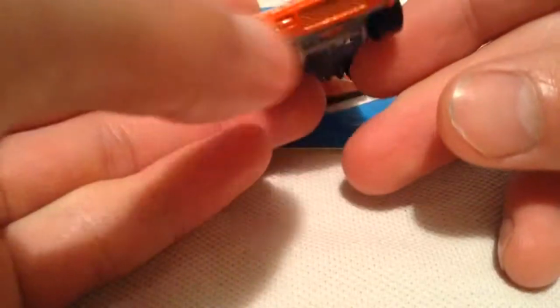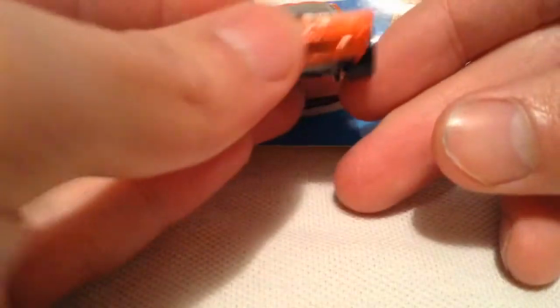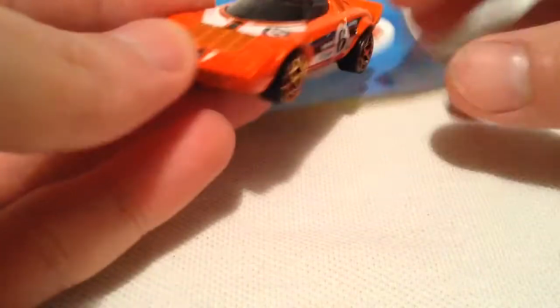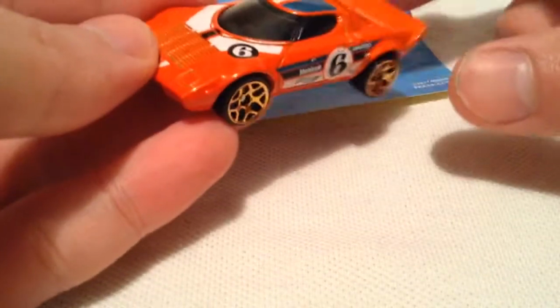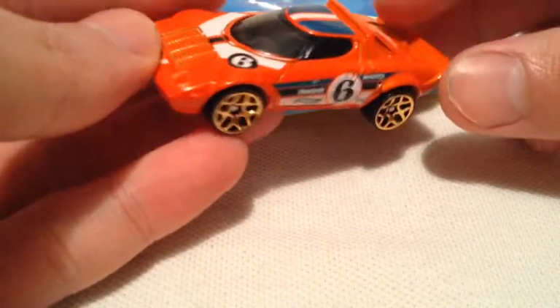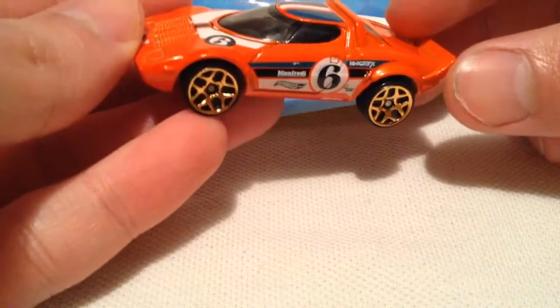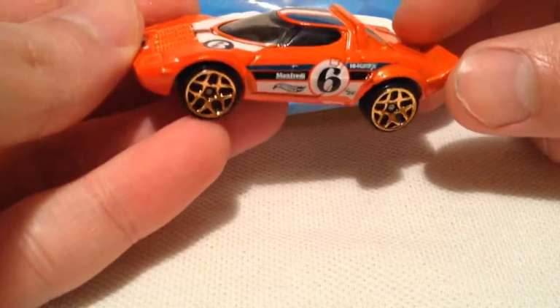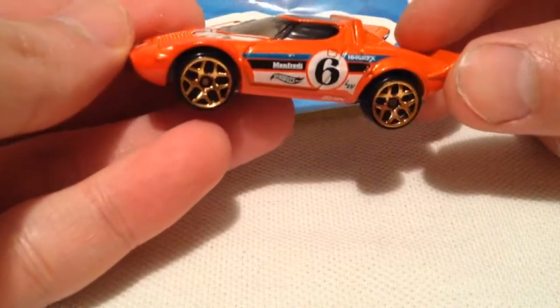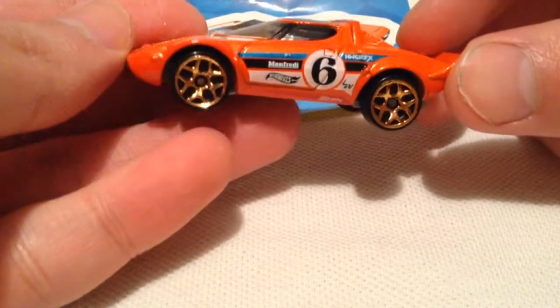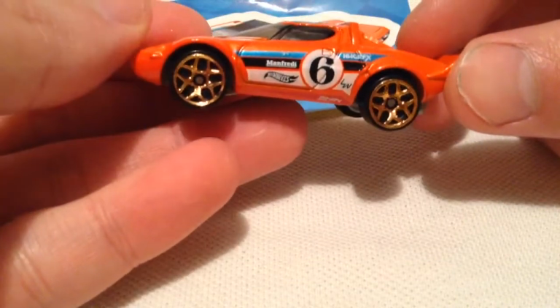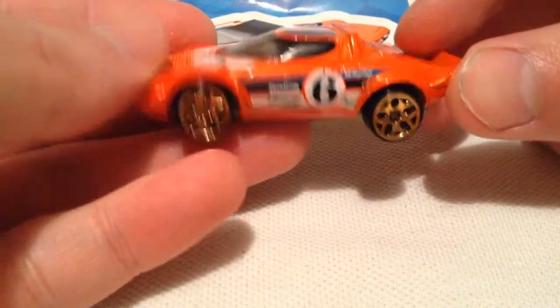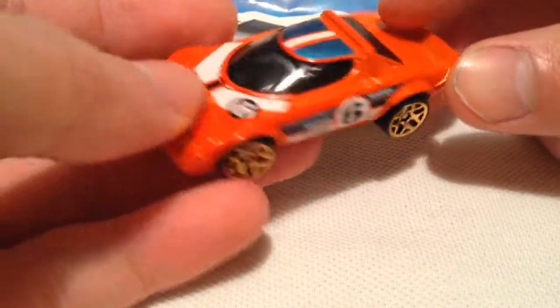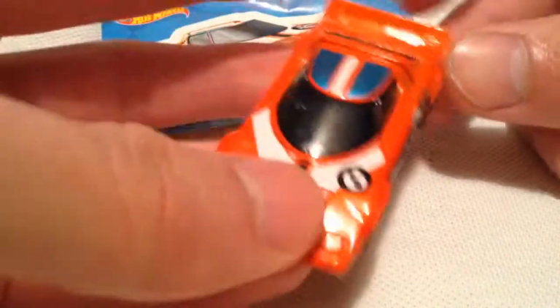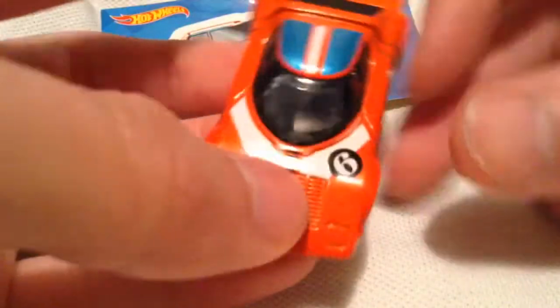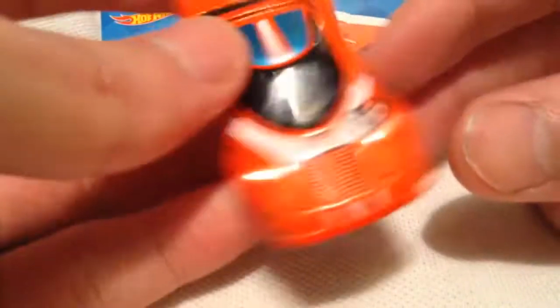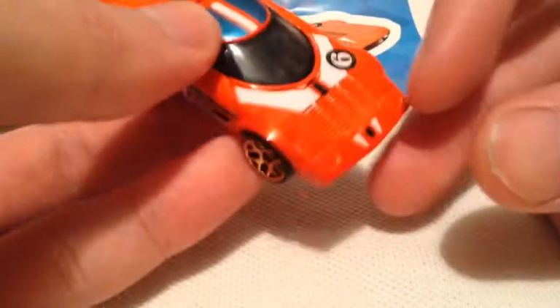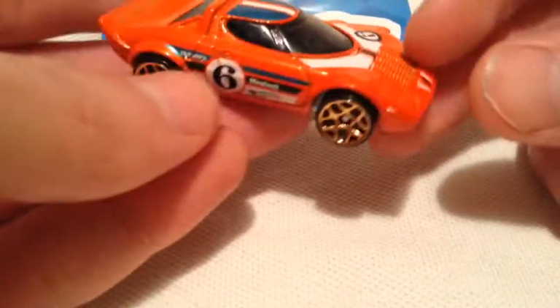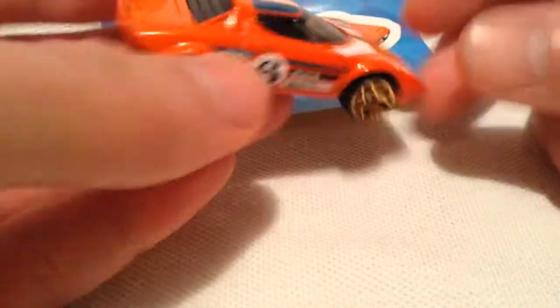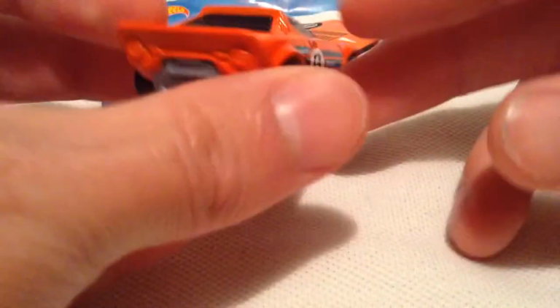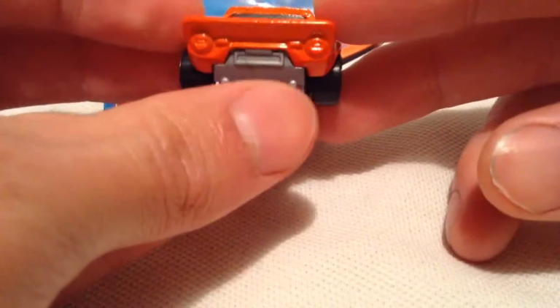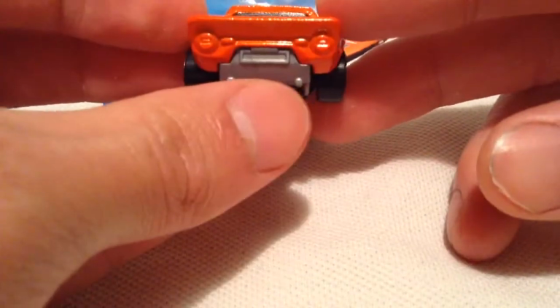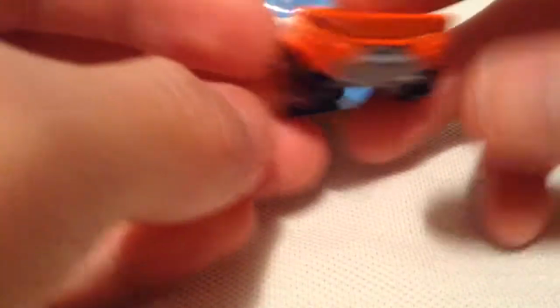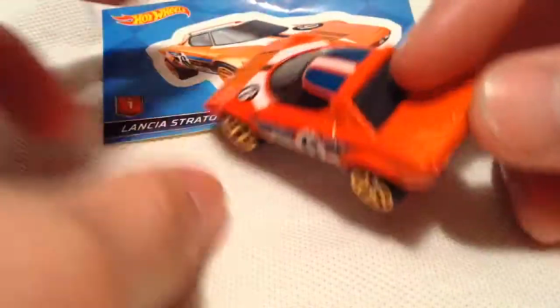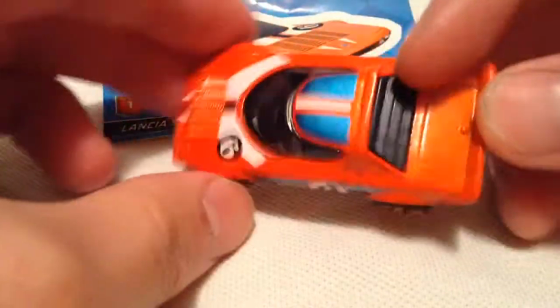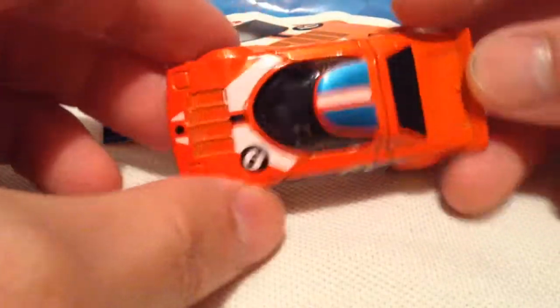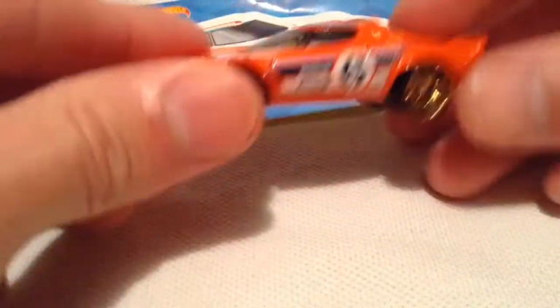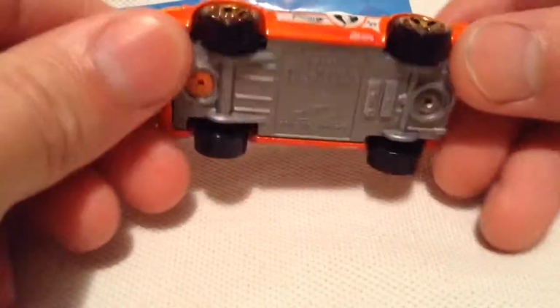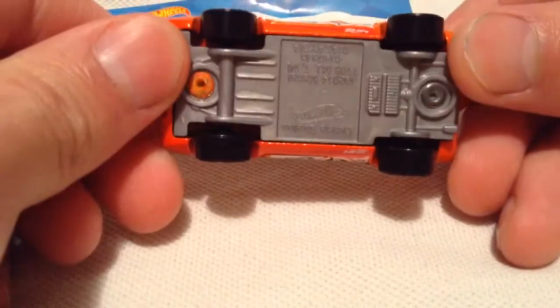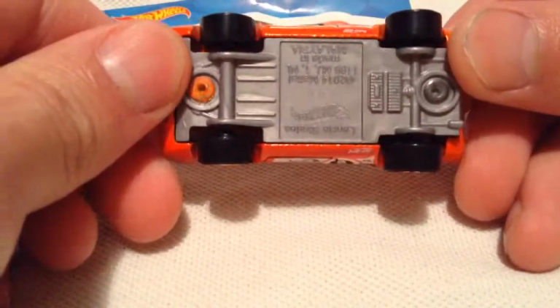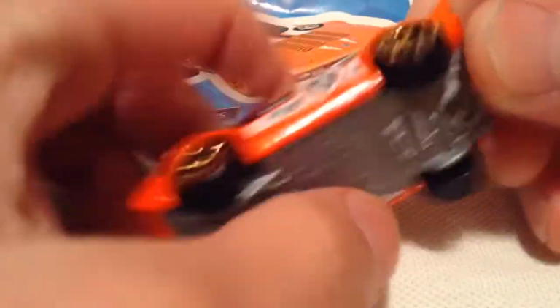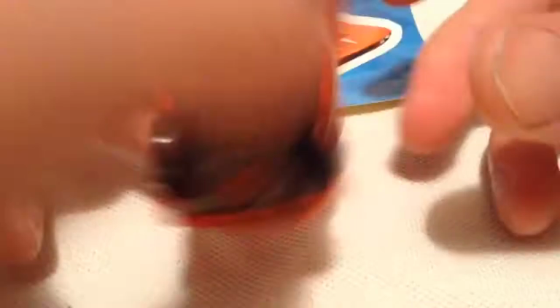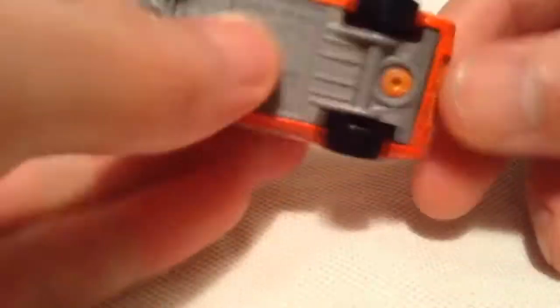It's got quite a few tampos all over it, like the rims on it. Nothing back there, and there's the base if you want to check that out quickly.